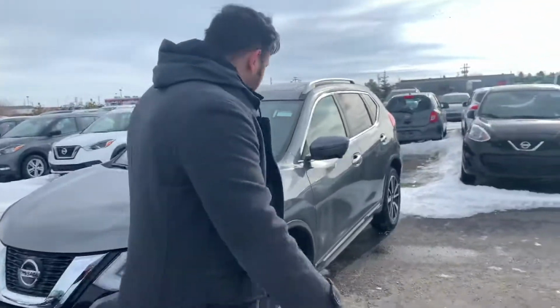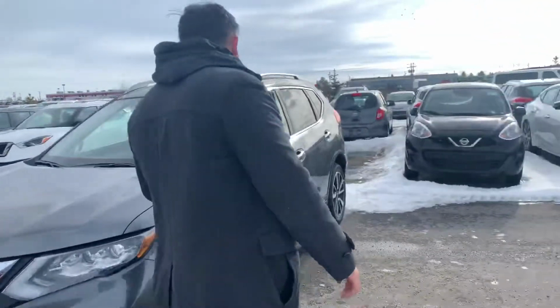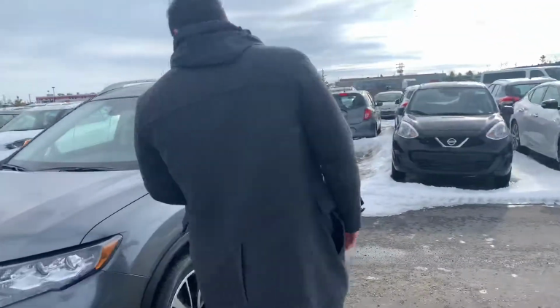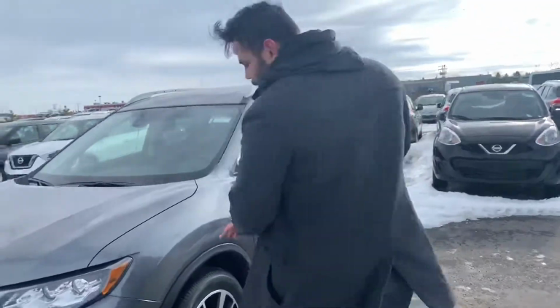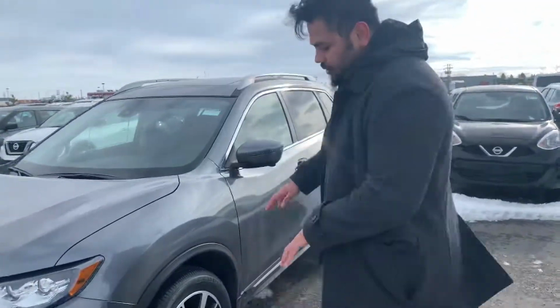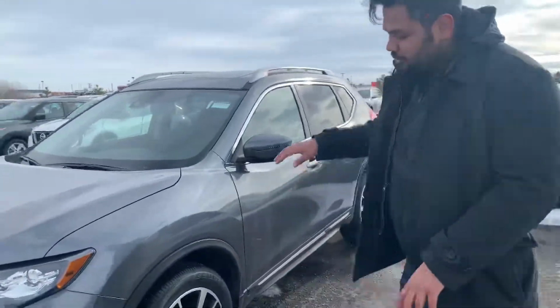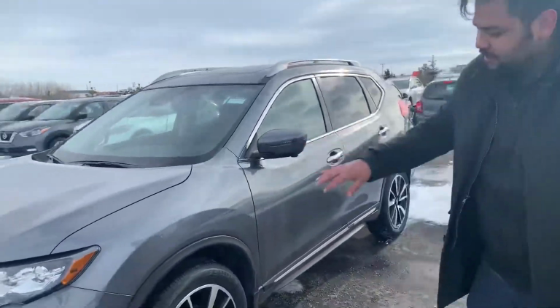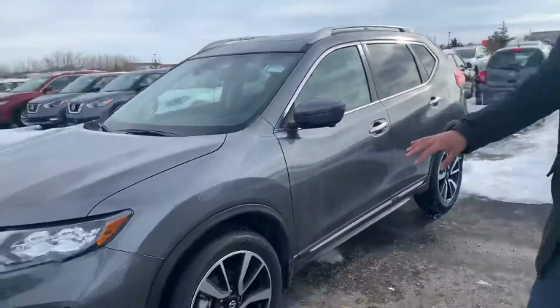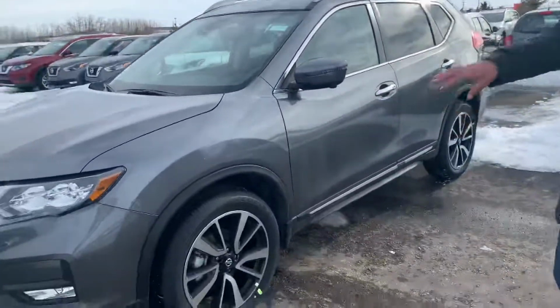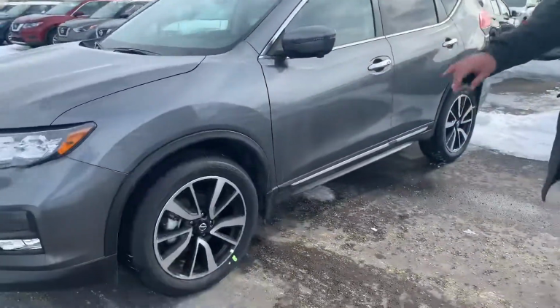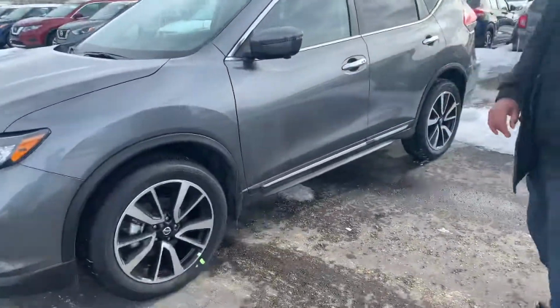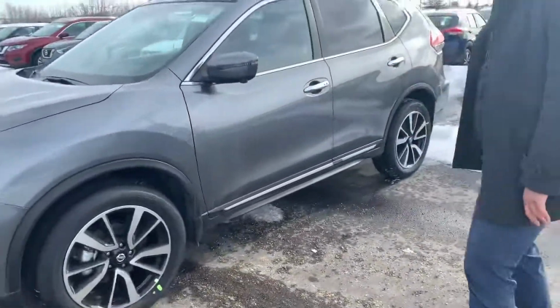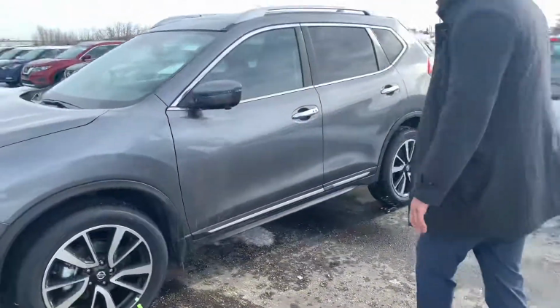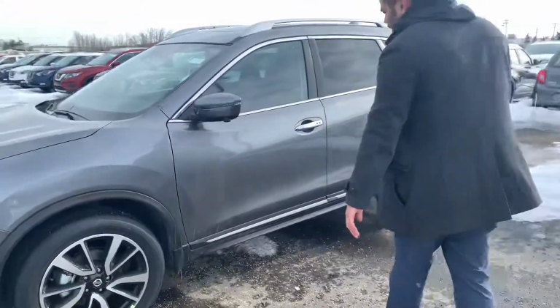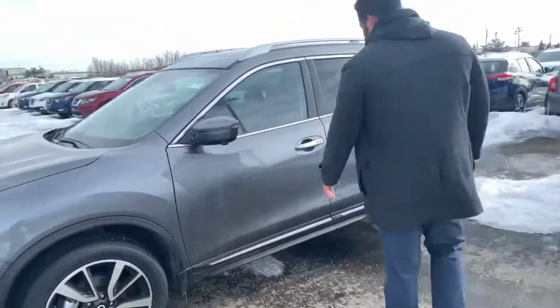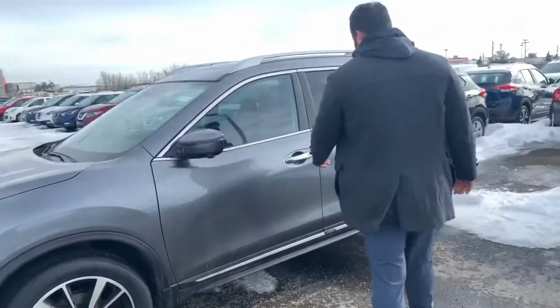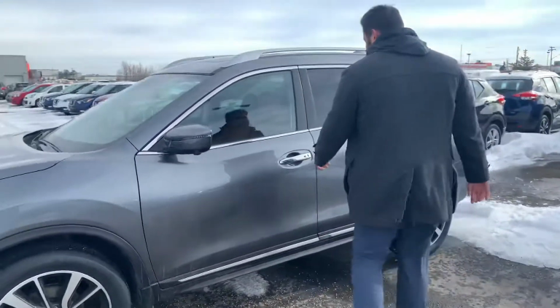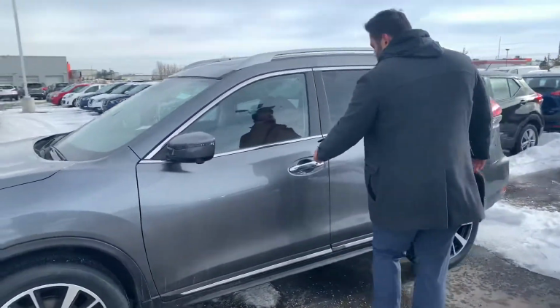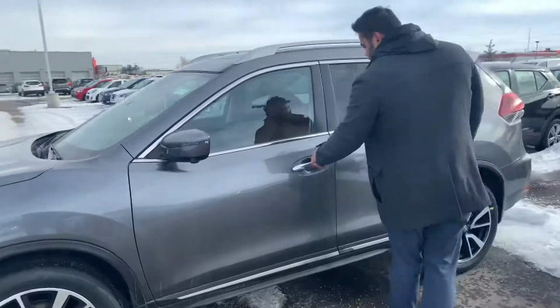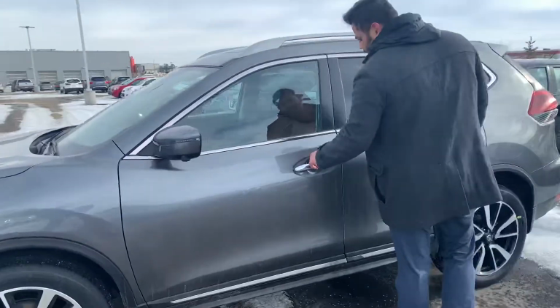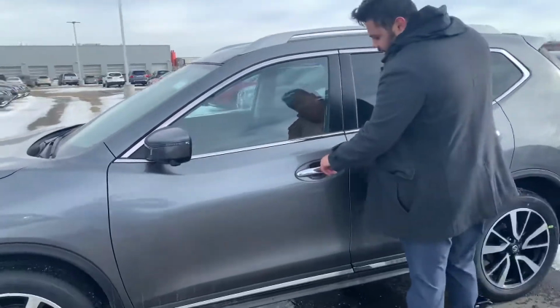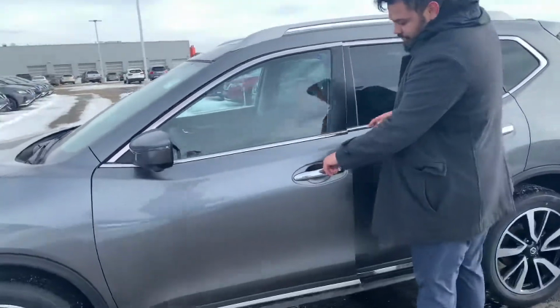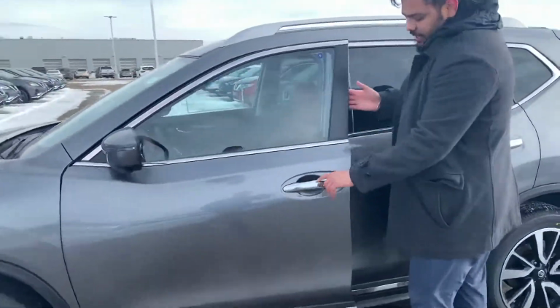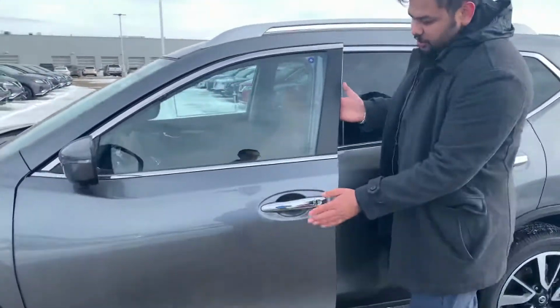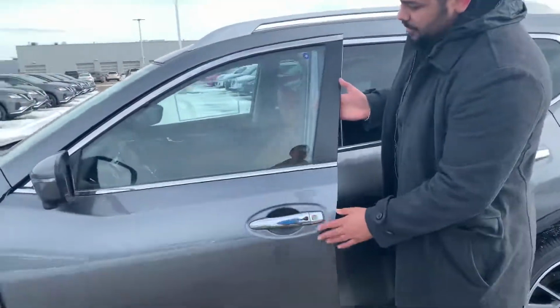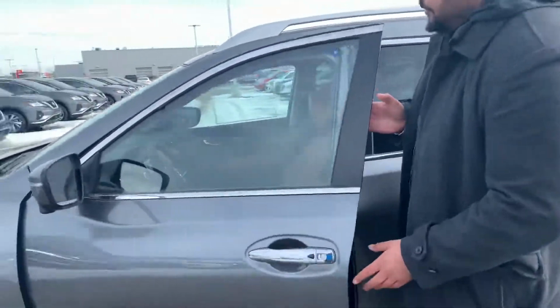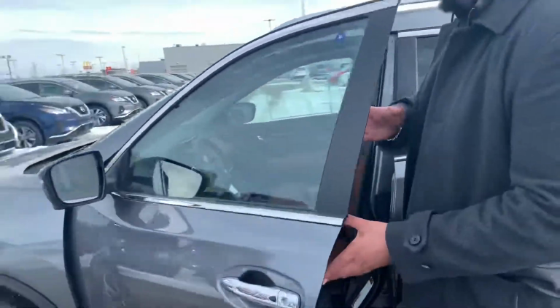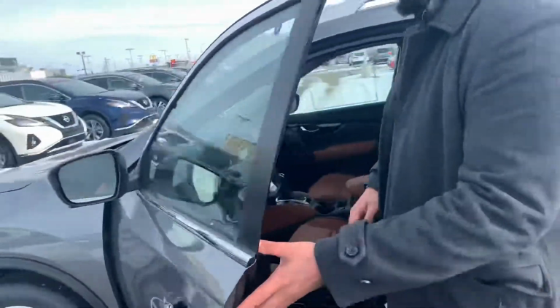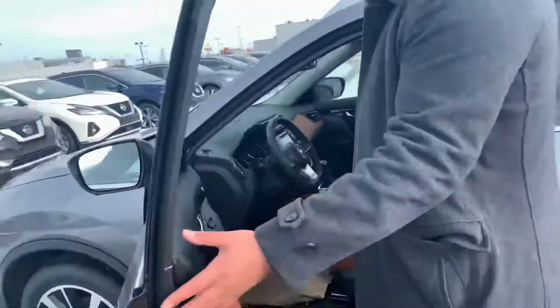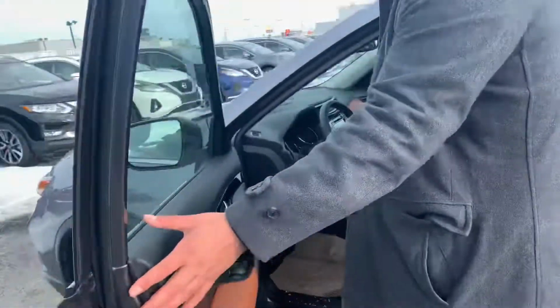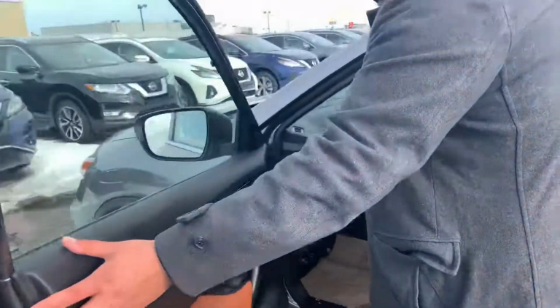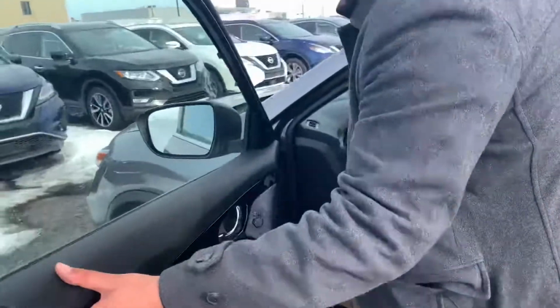On the side you do get those aggressive alloys at 19 inches. And just so you know, you have intelligent entry with this guy — you just press this button once to unlock the driver door.